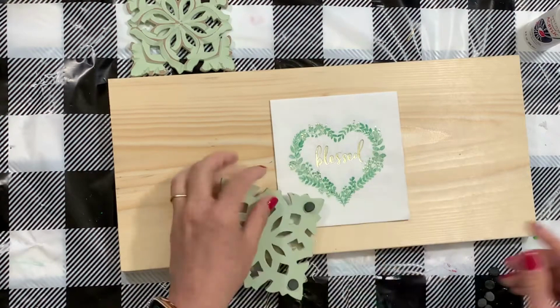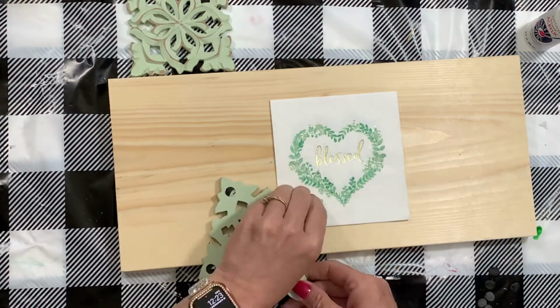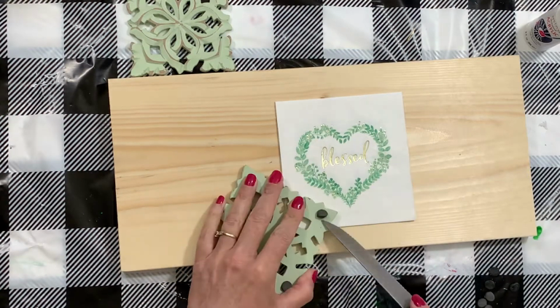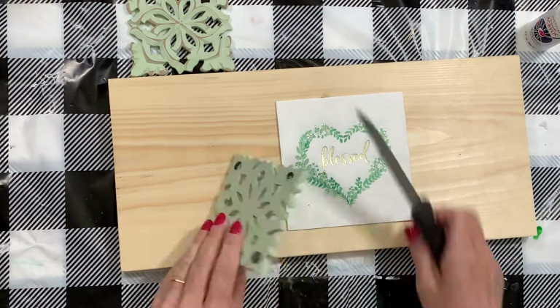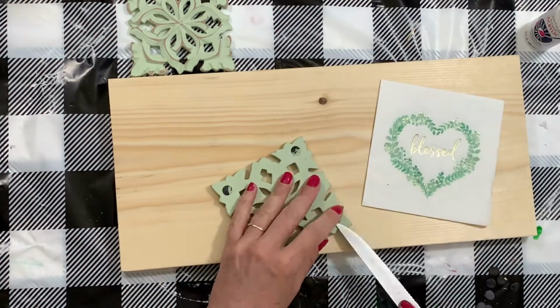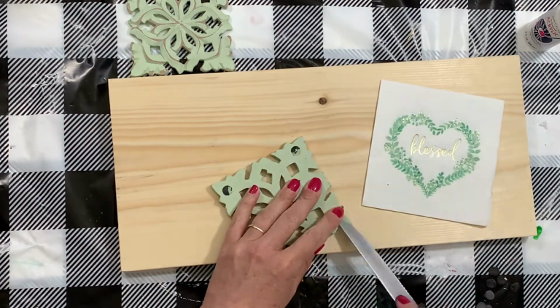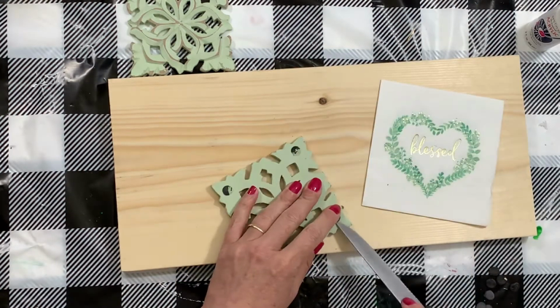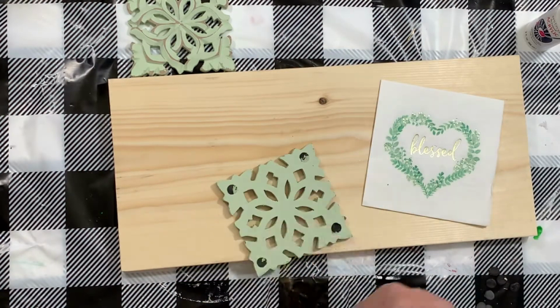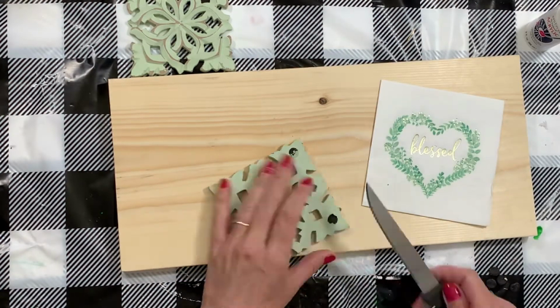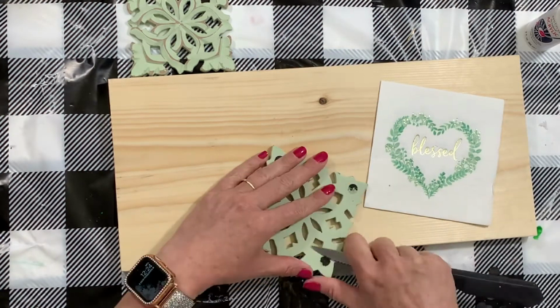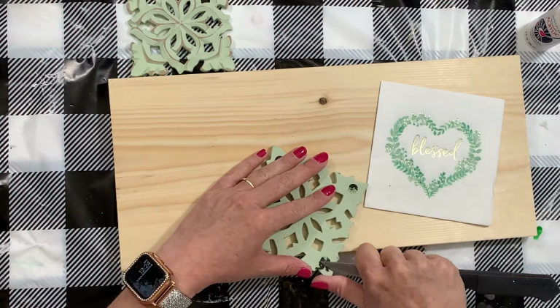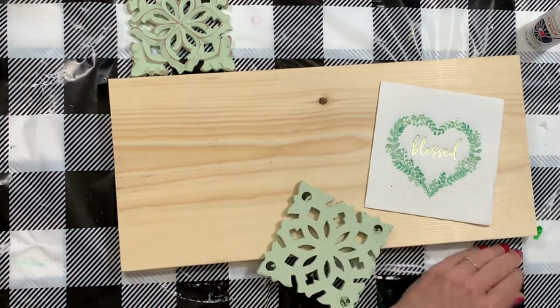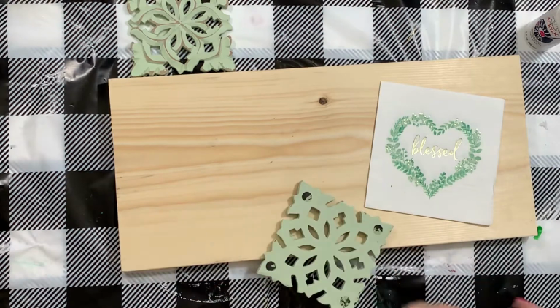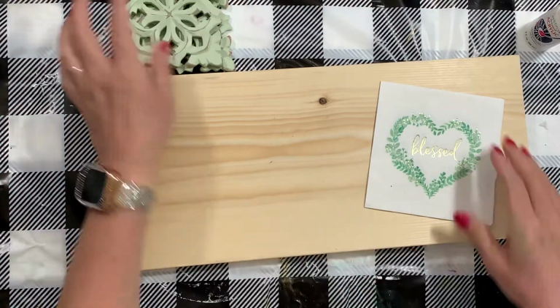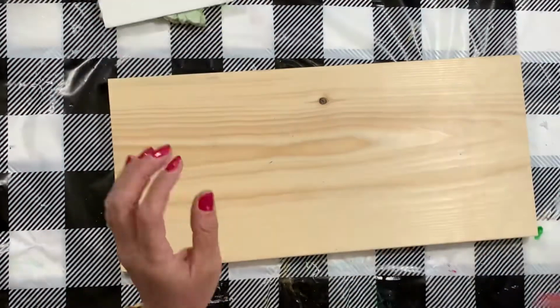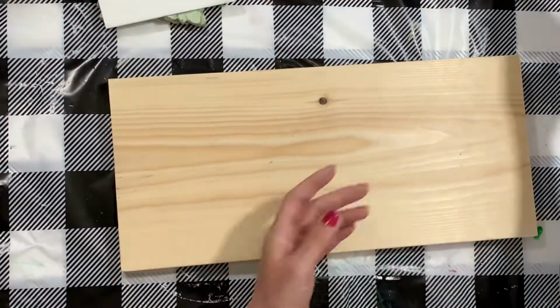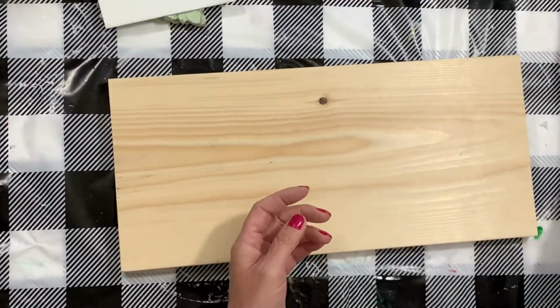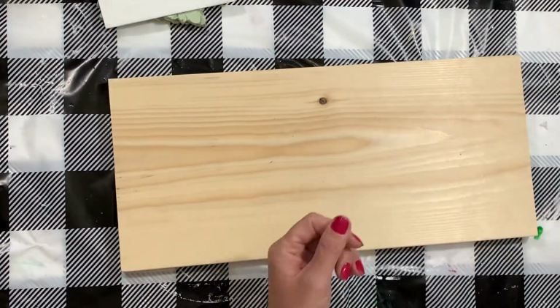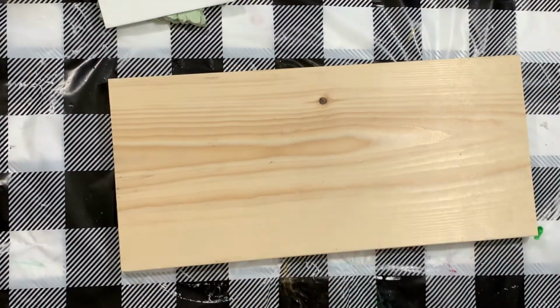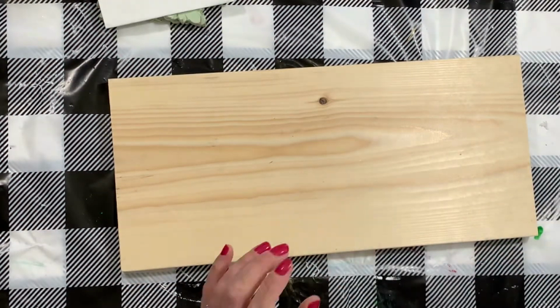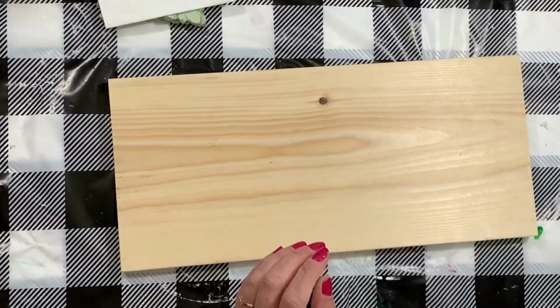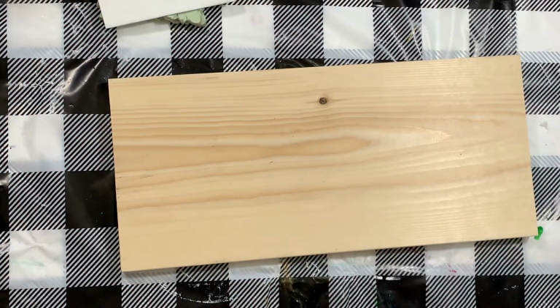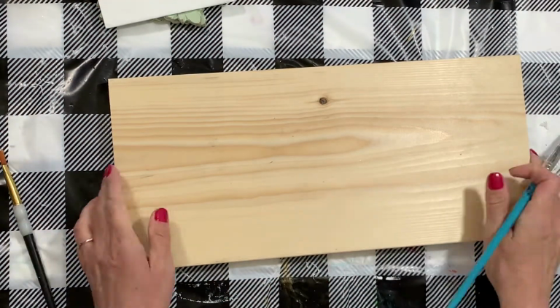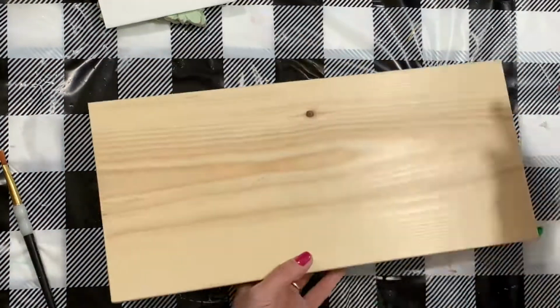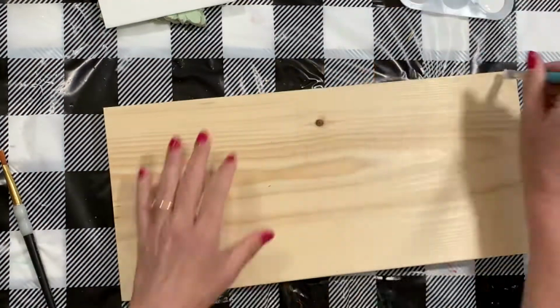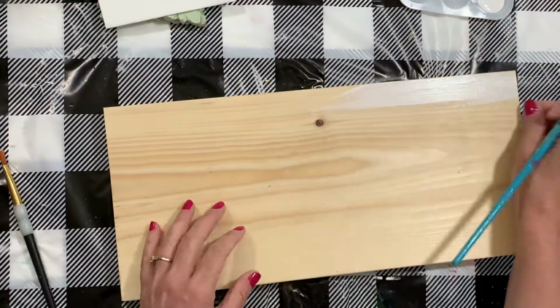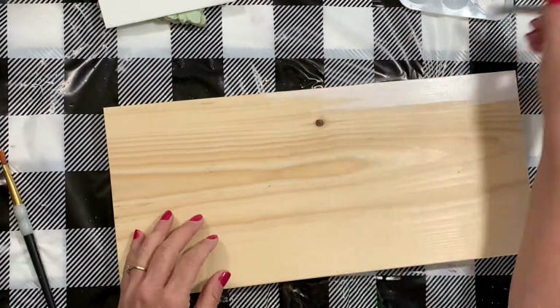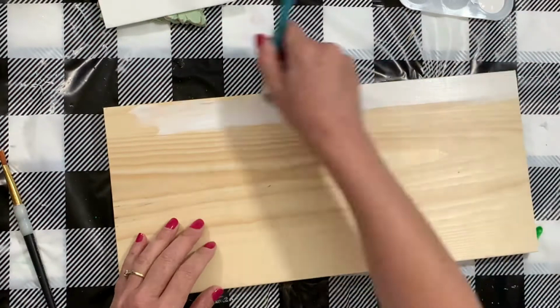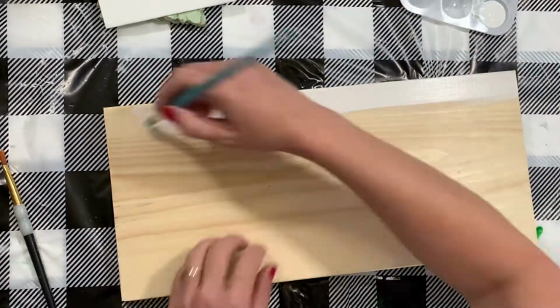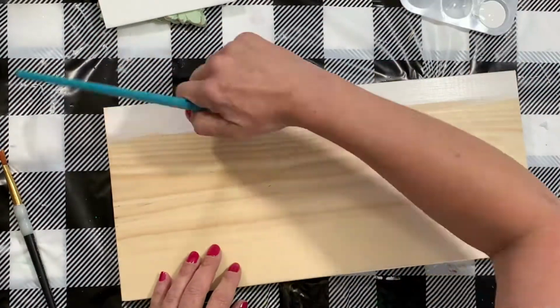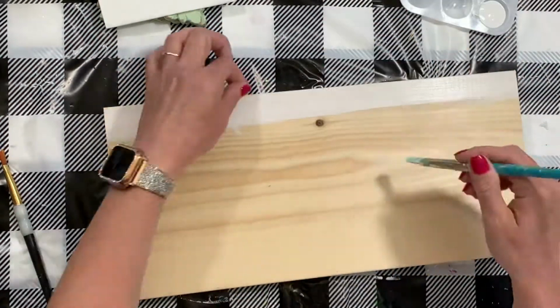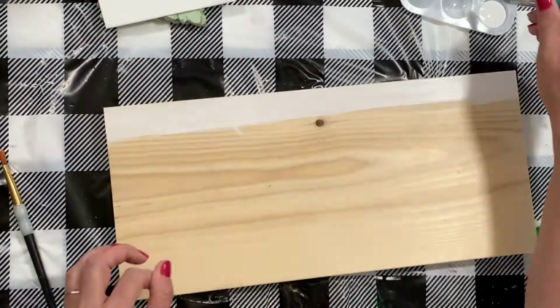The first thing we're going to do is just pop off or scrape off the felt pads on the back. I had a scrap piece of wood and I'm just going to put a couple coats of paint on it to get it started.